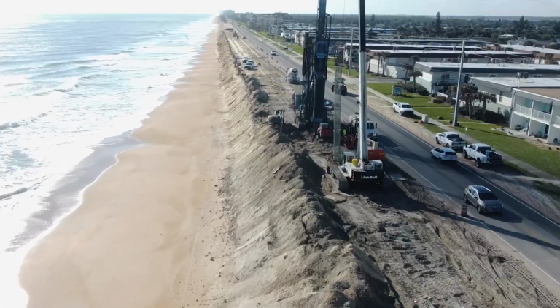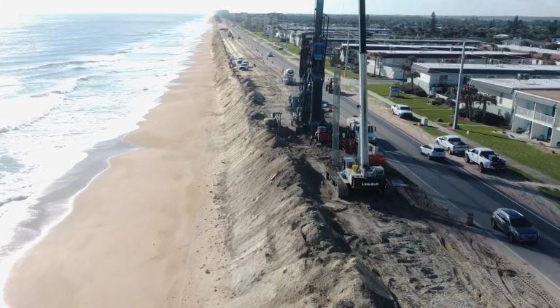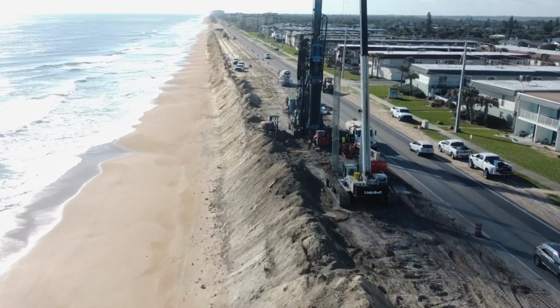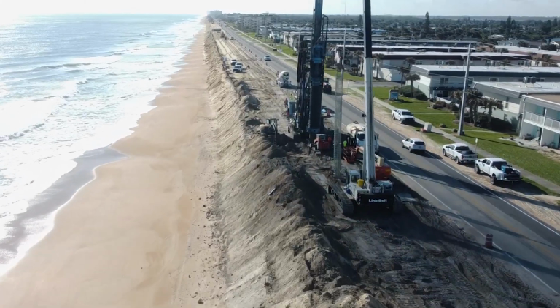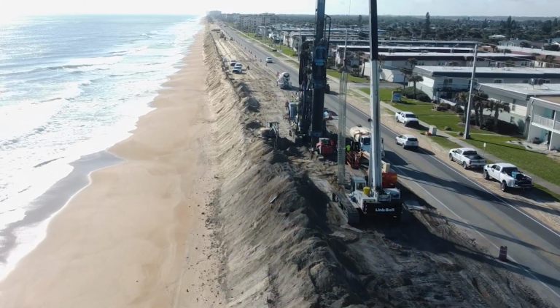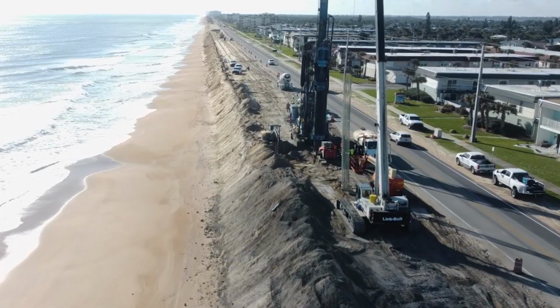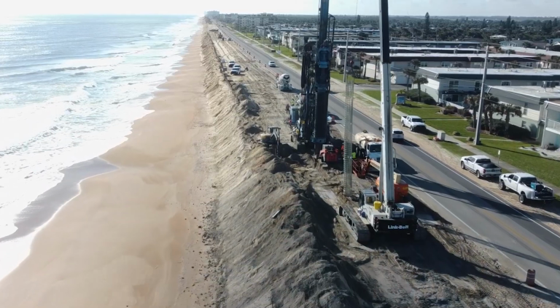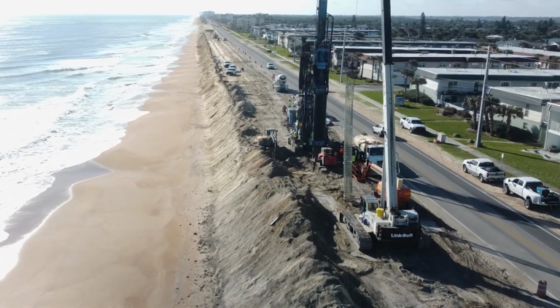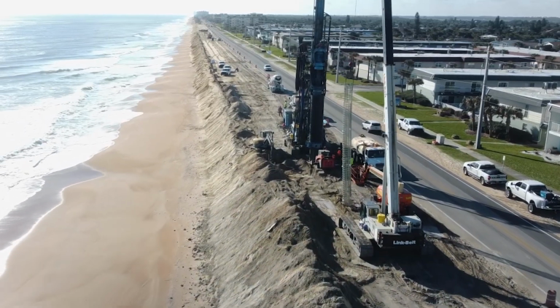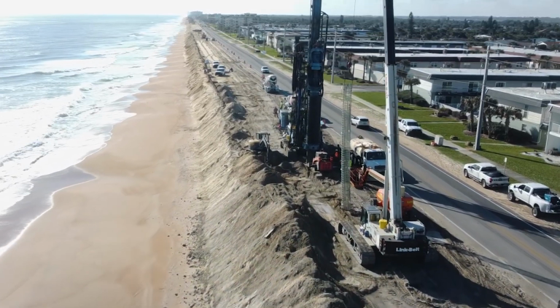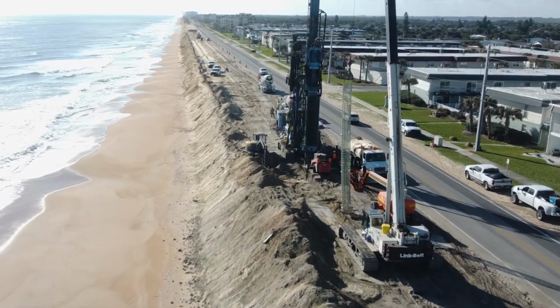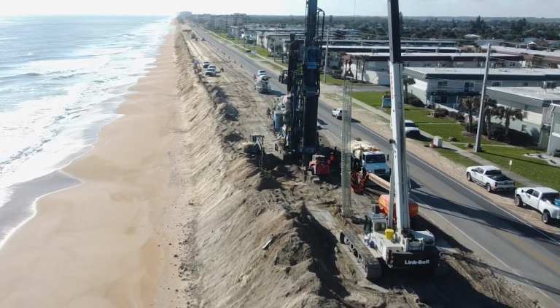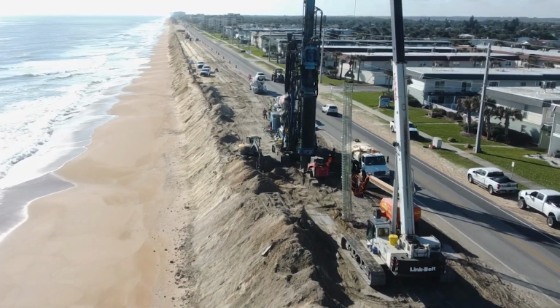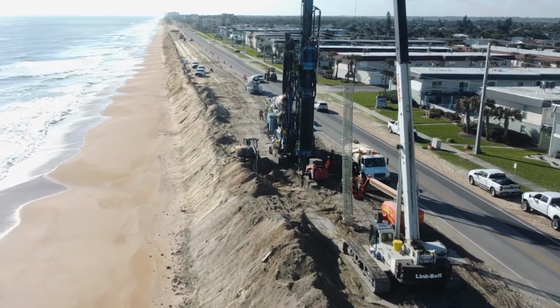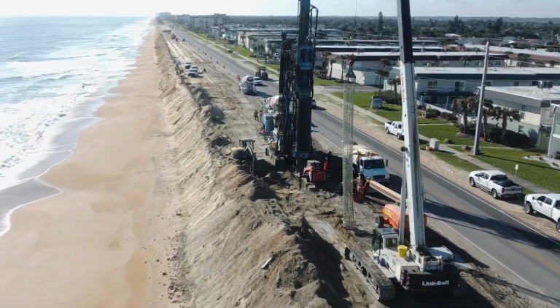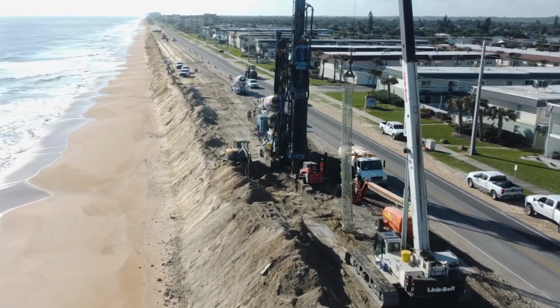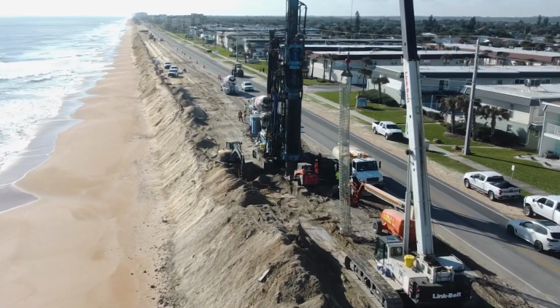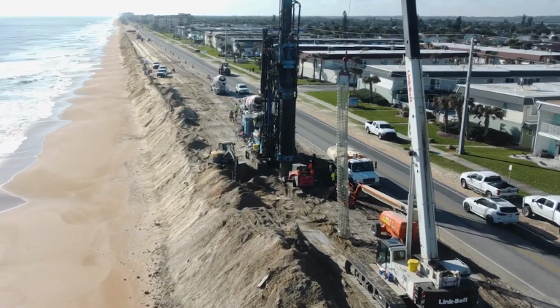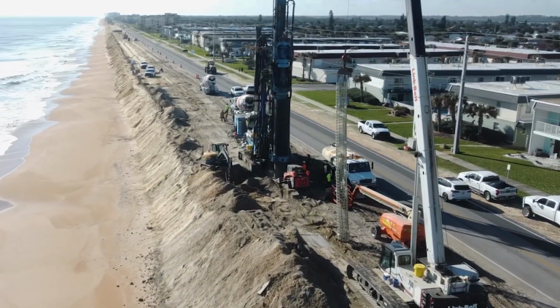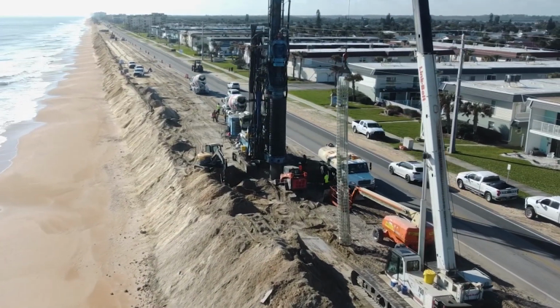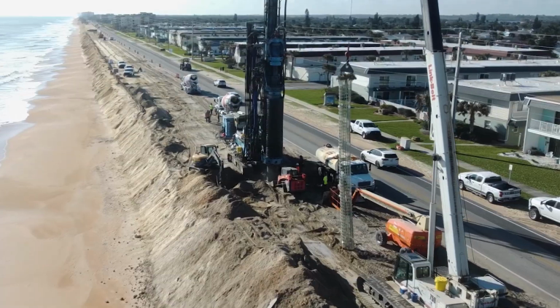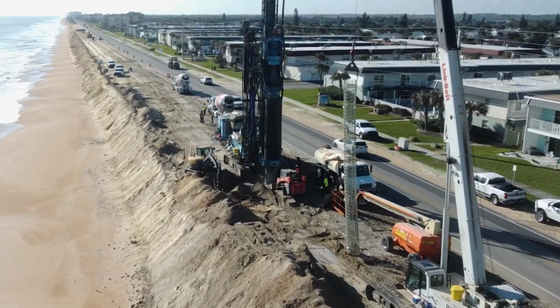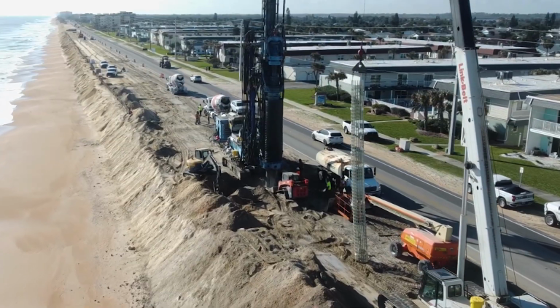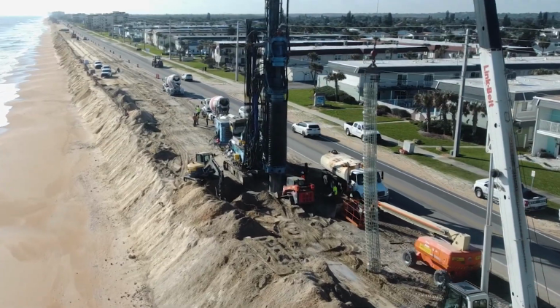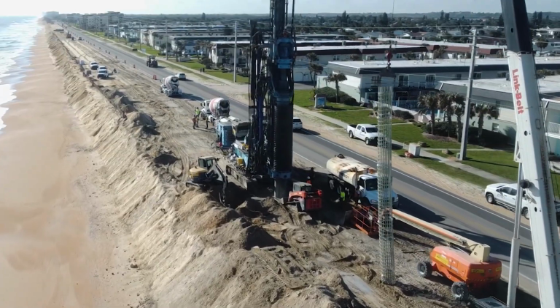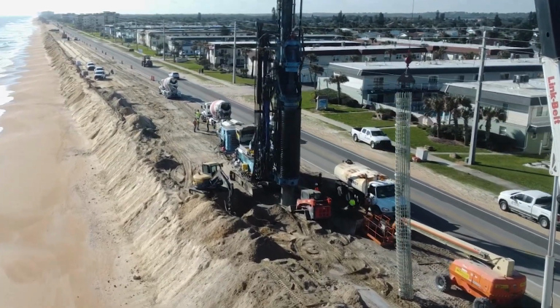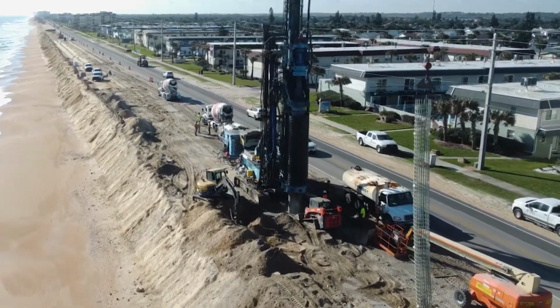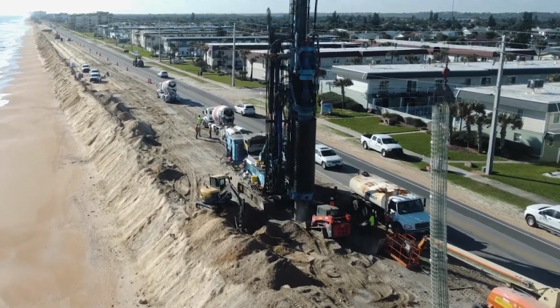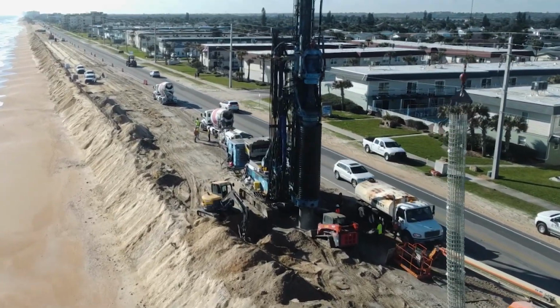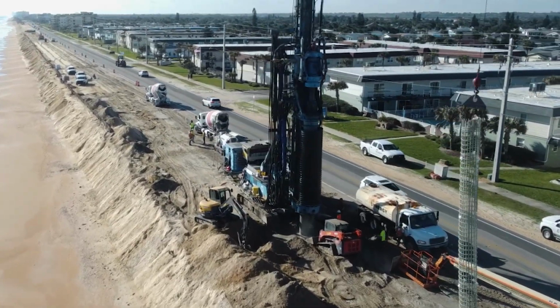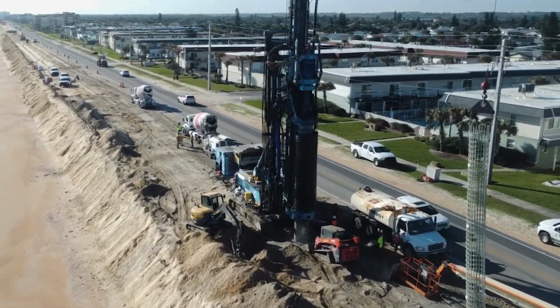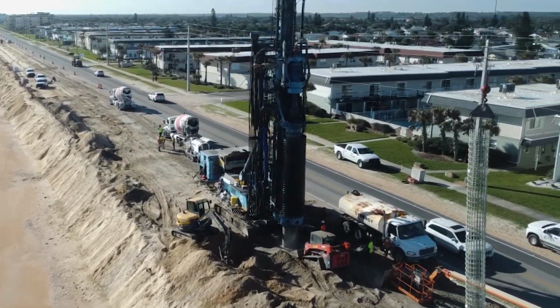The secant wall structure is comprised of auger cast piles, or concrete columns, that interlock to provide strength and stability. On the southern wall, the contractor is installing piles using a specially designed rig.